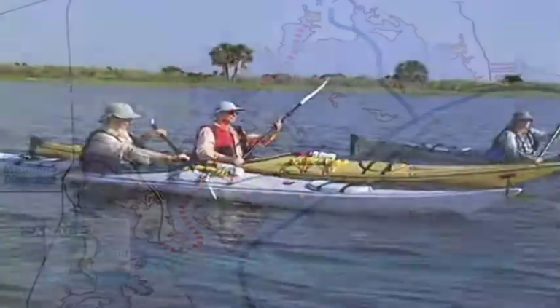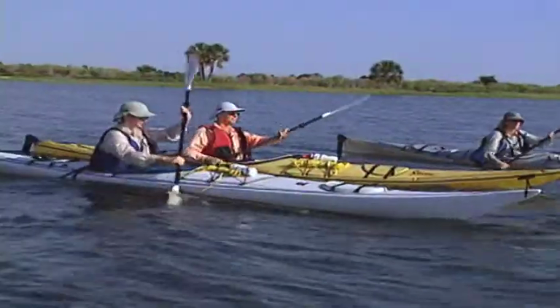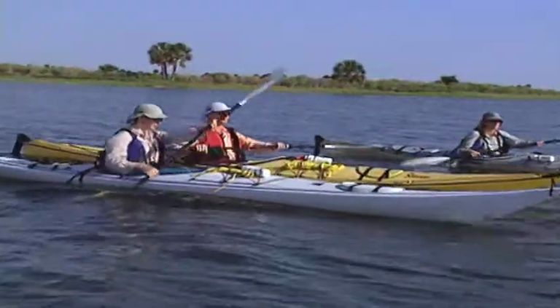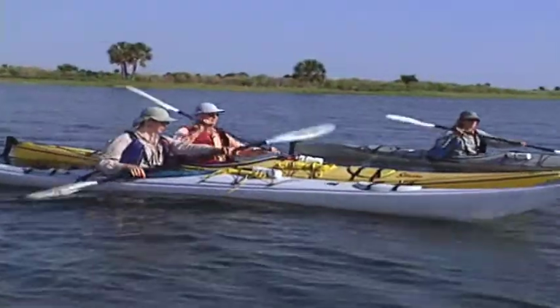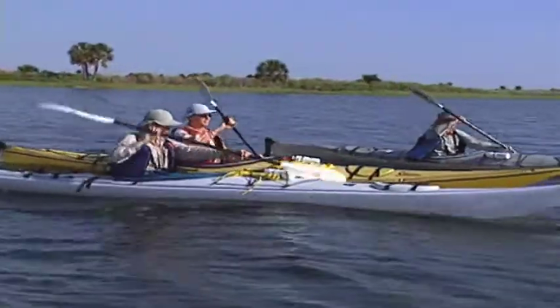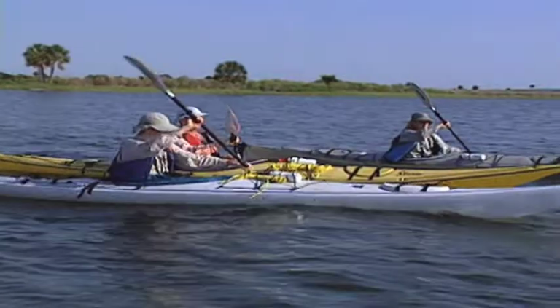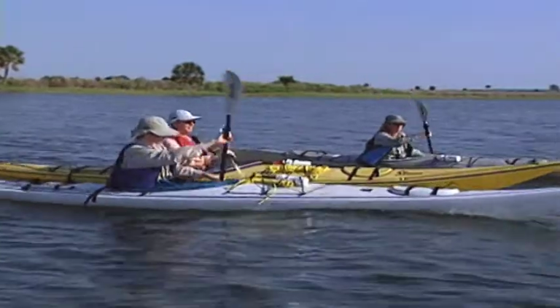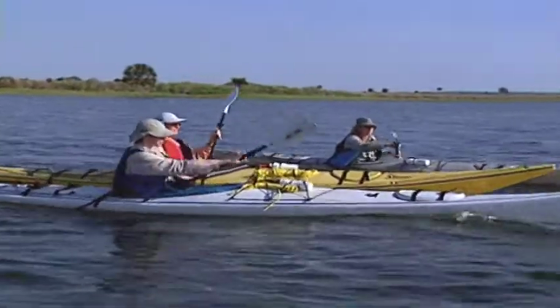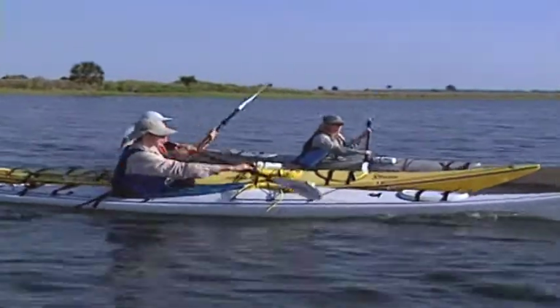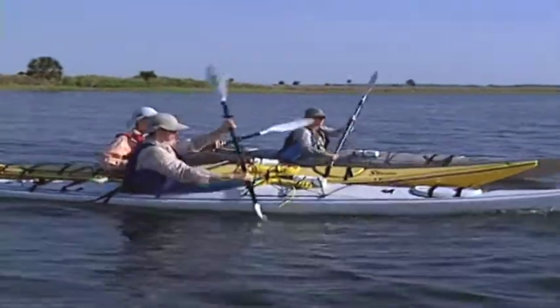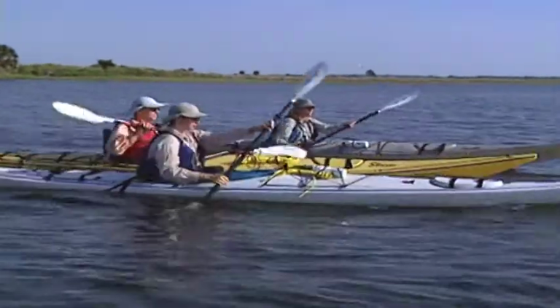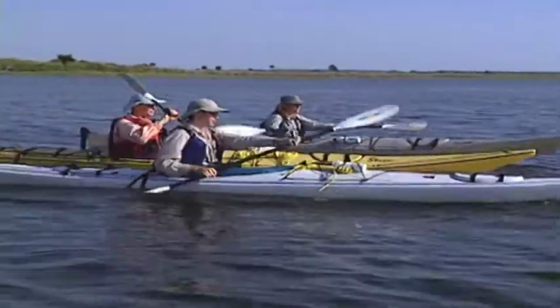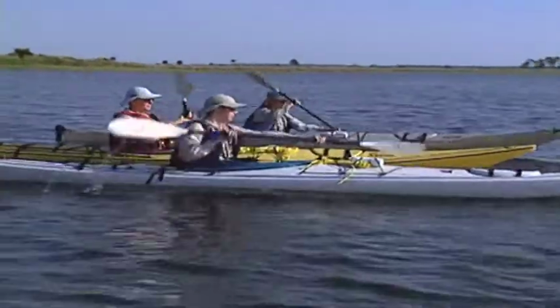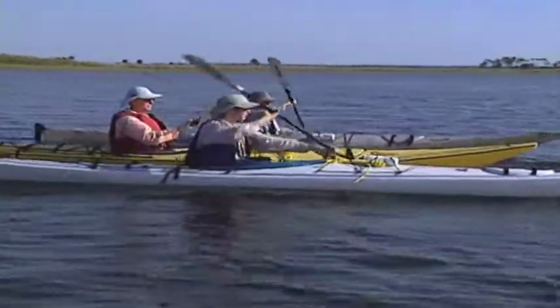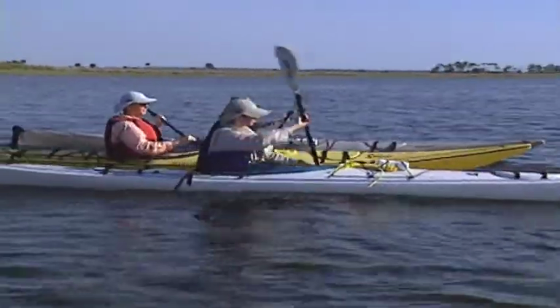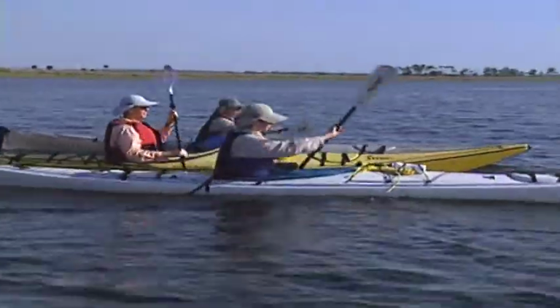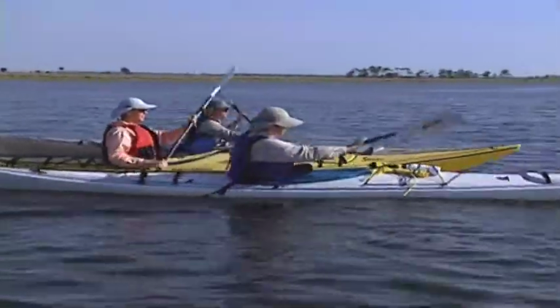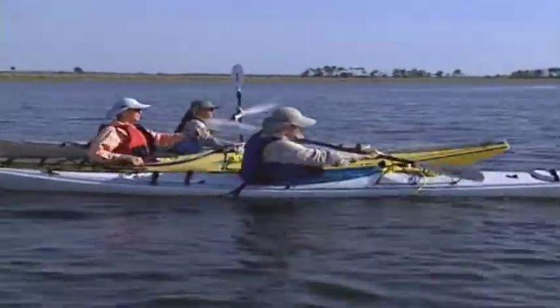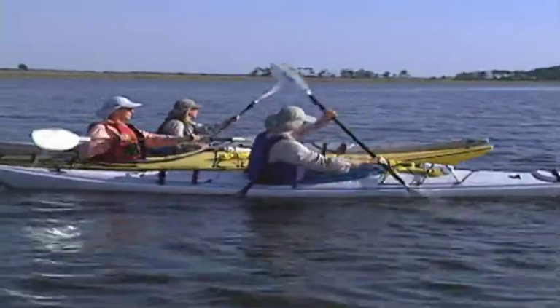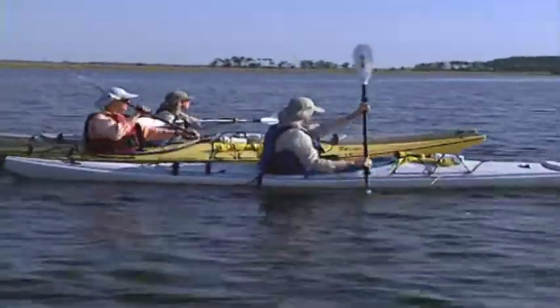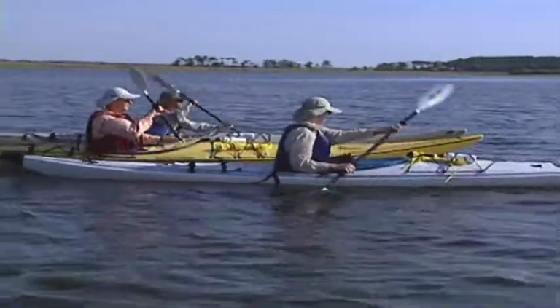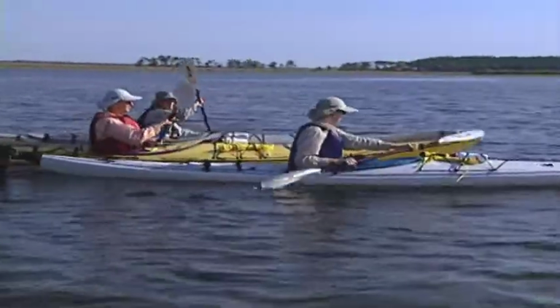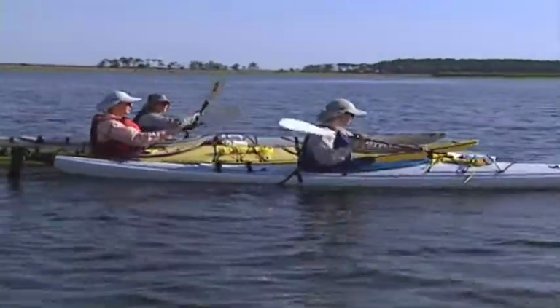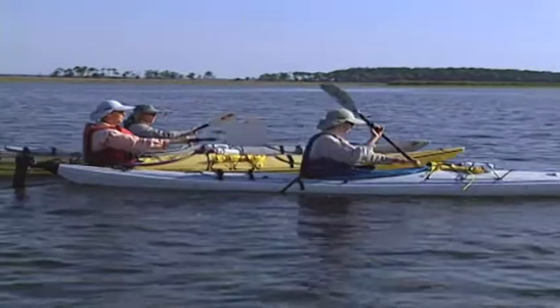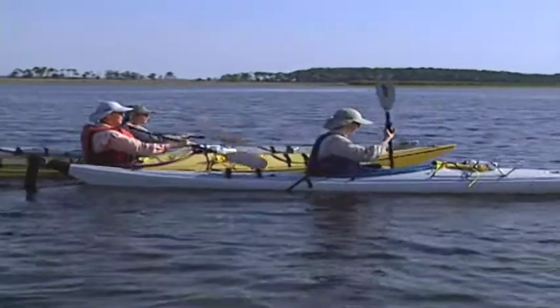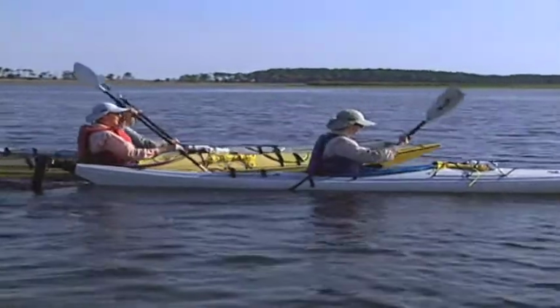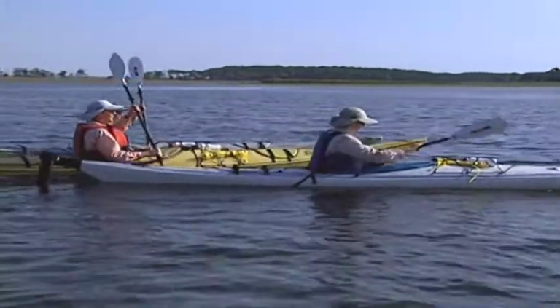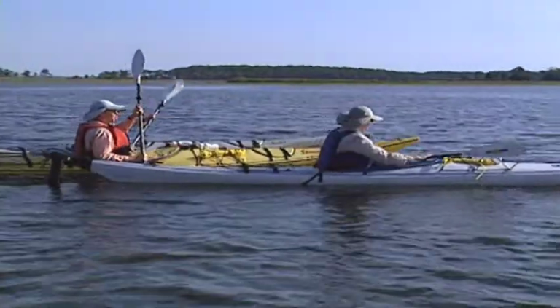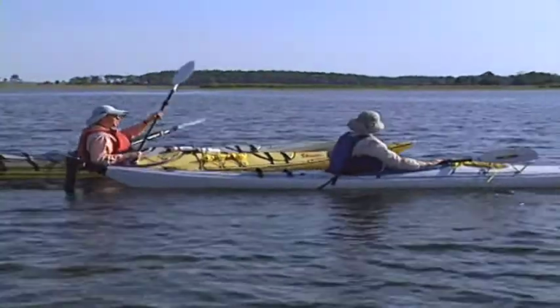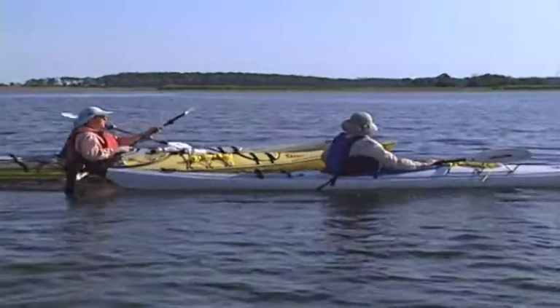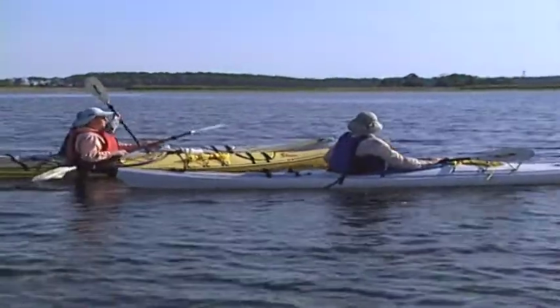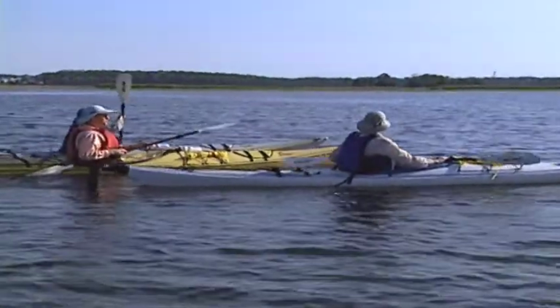This eight-mile trip can be completed in four hours or more depending on how much time you spend exploring the shallow inlets, flats, rivers, and beaches you pass.